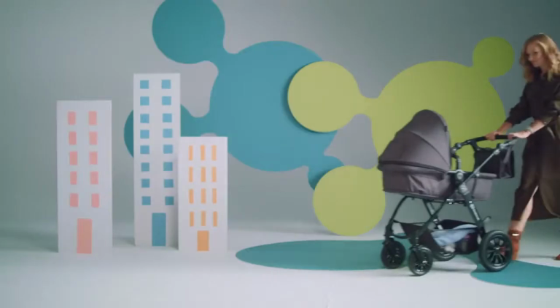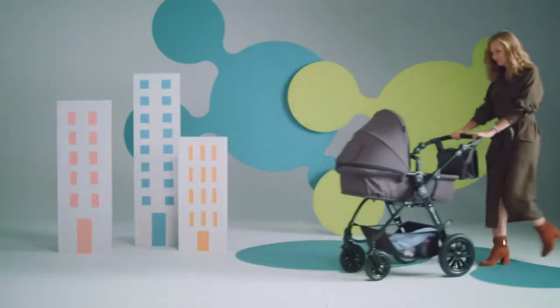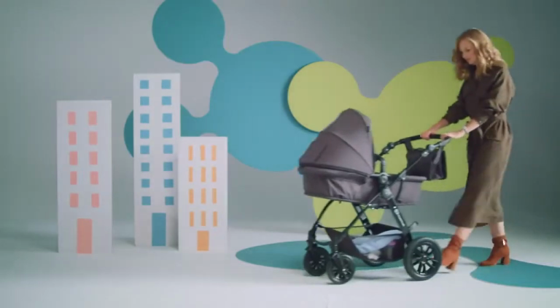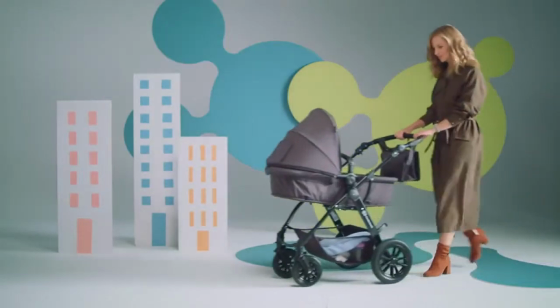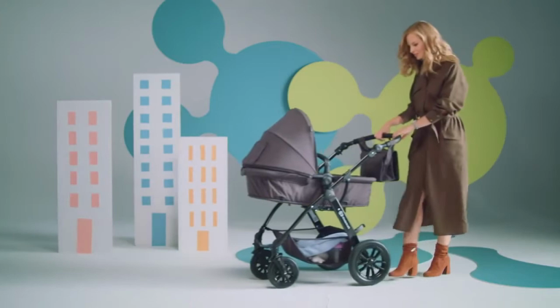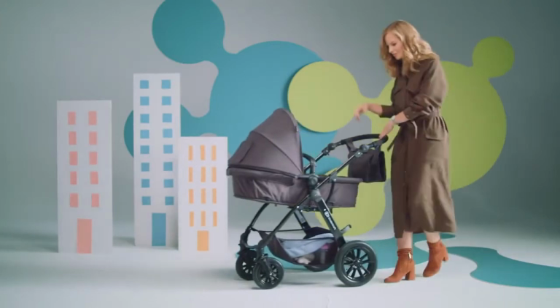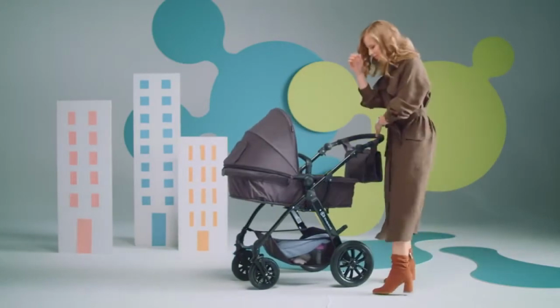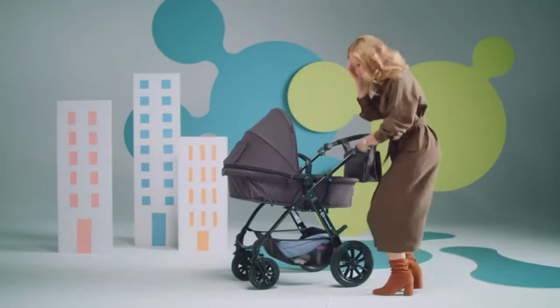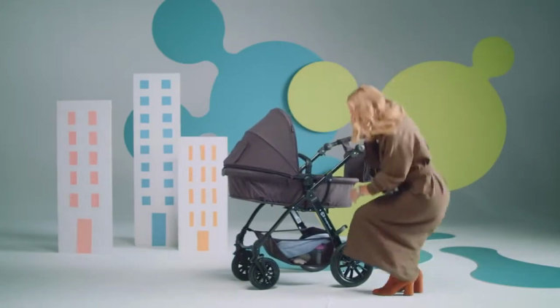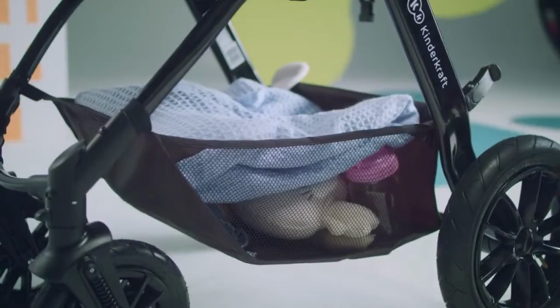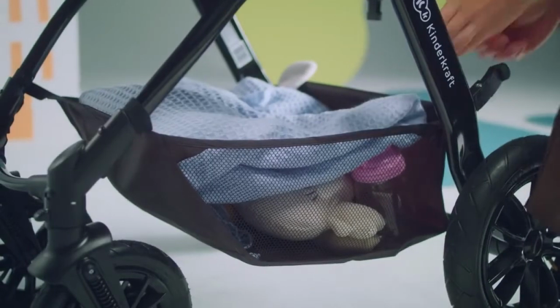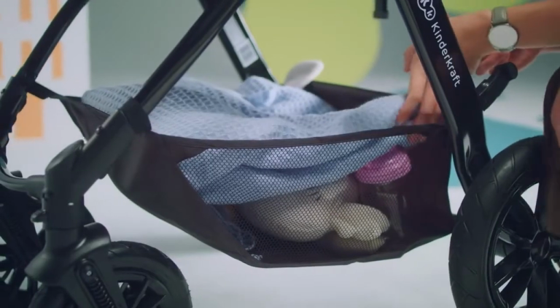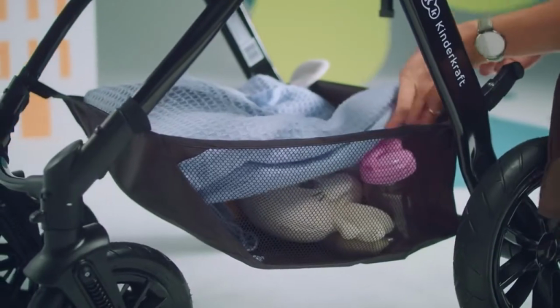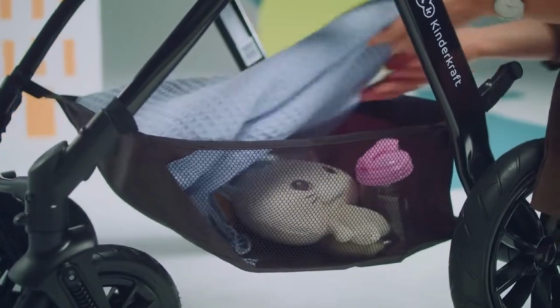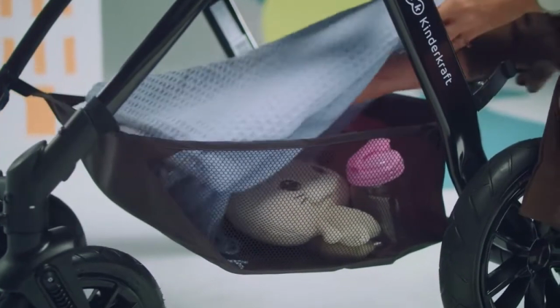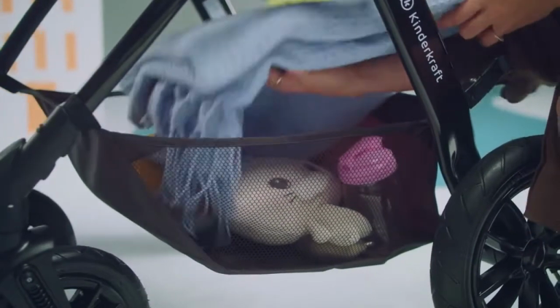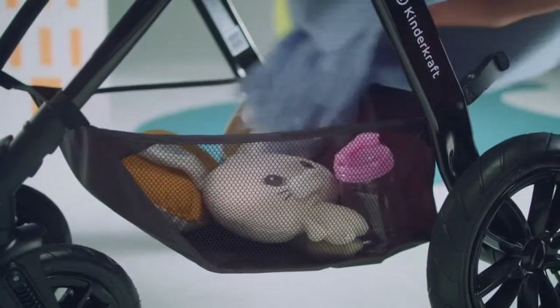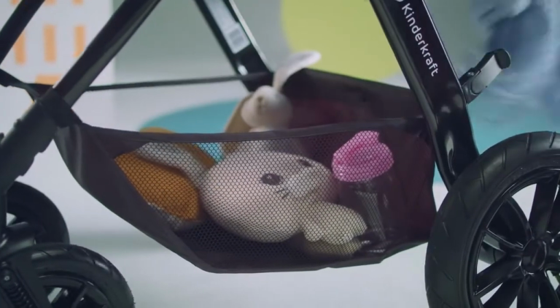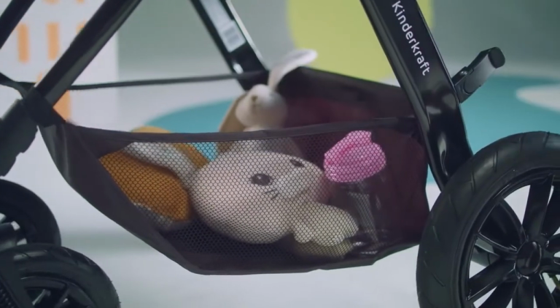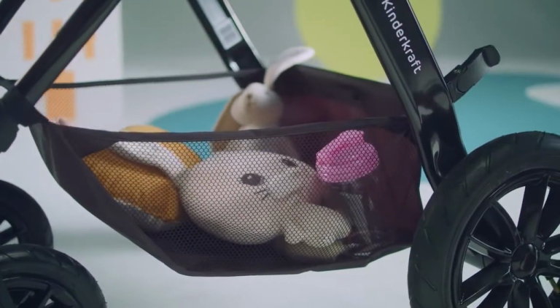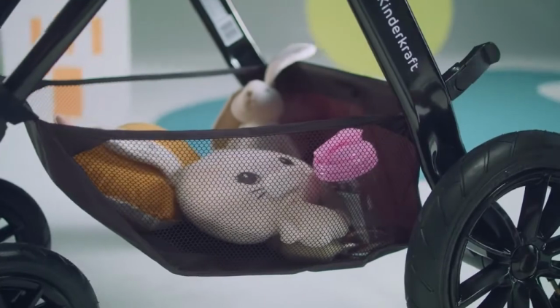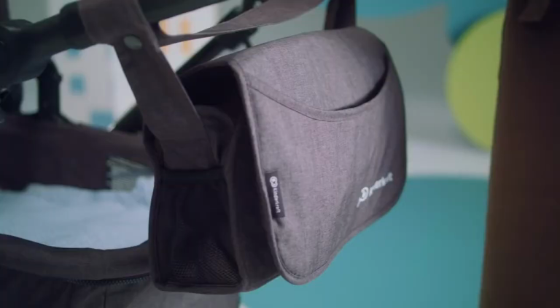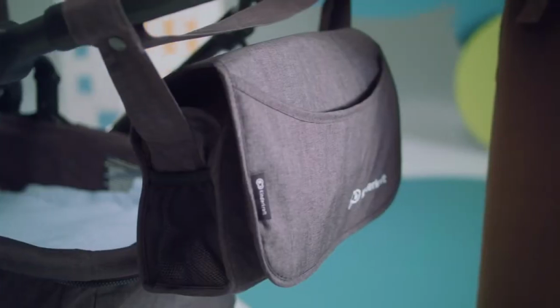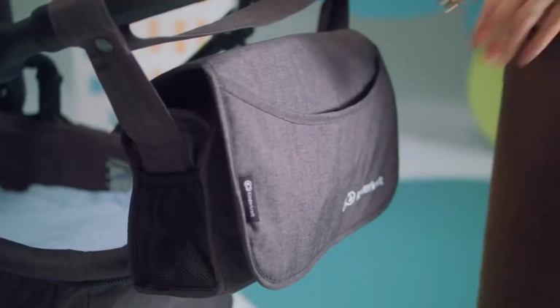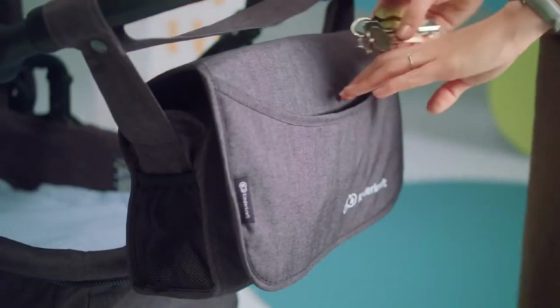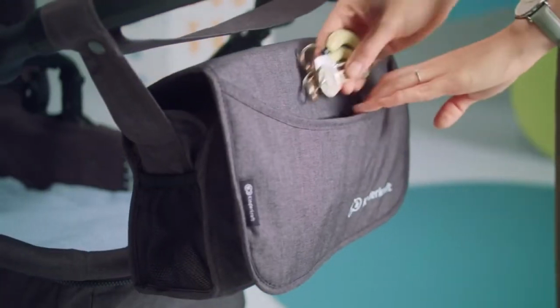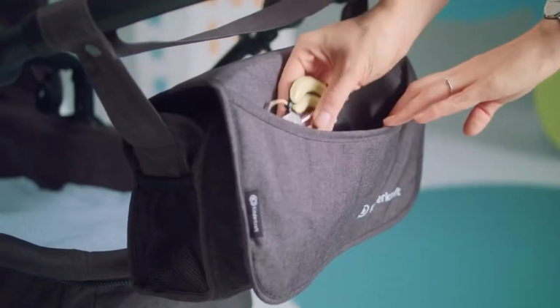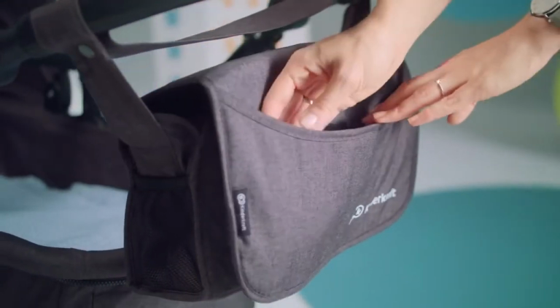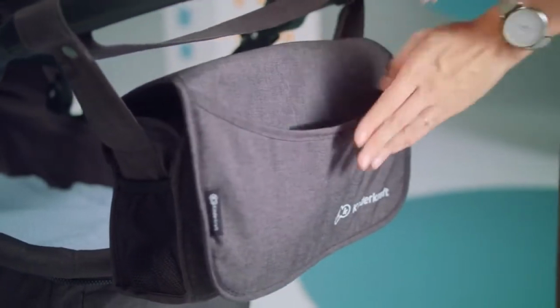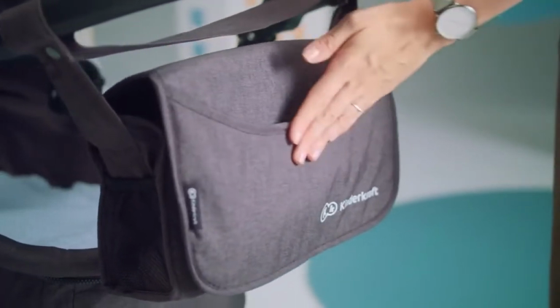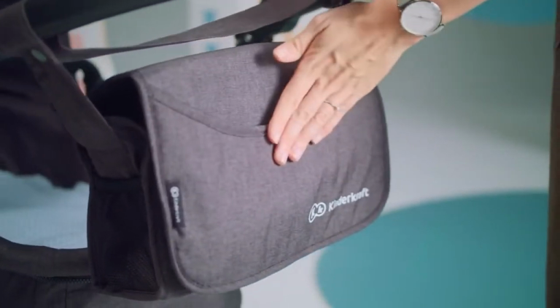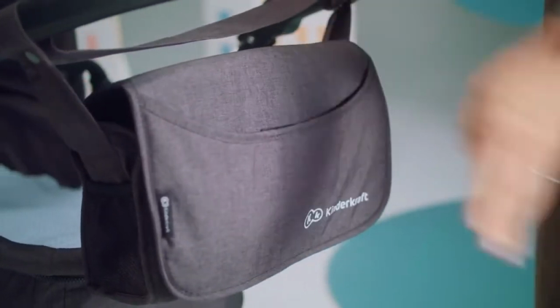There's enough space for everything you might need. And the rest can be put away in a stylish bag supplied with the stroller.